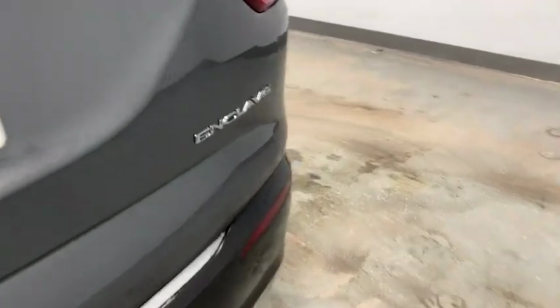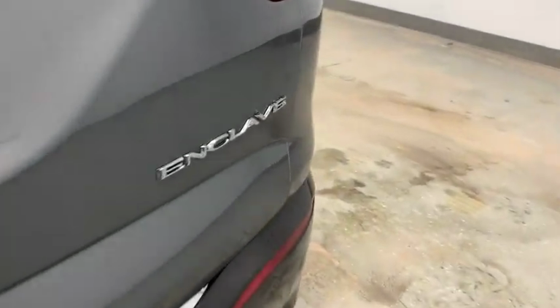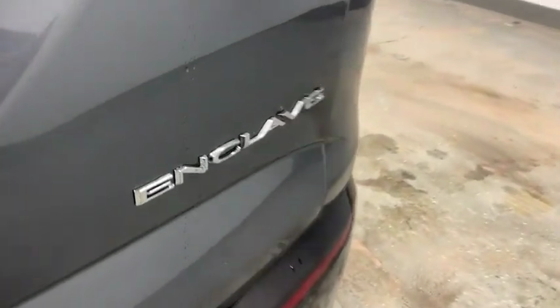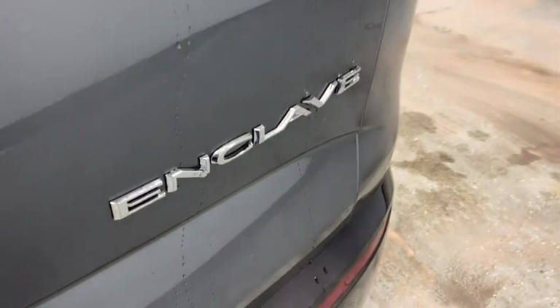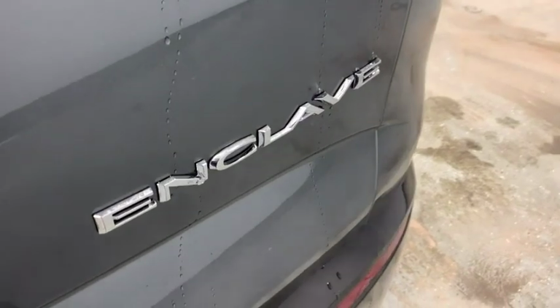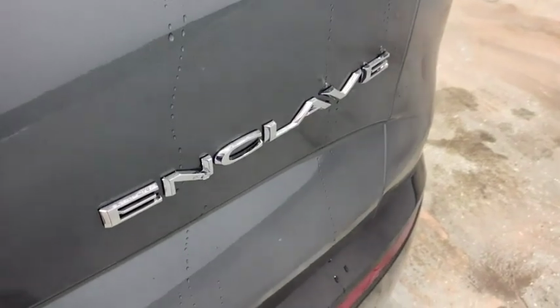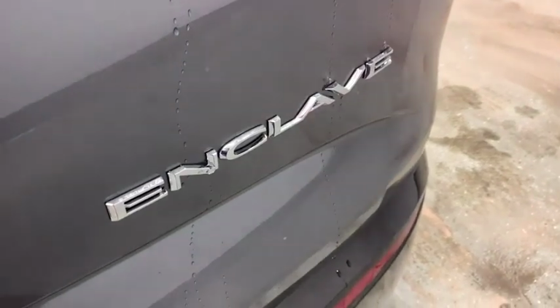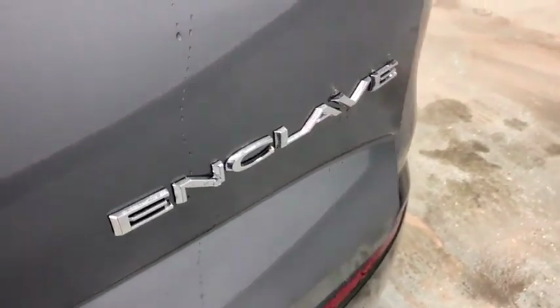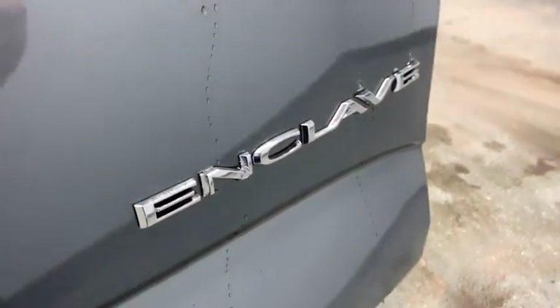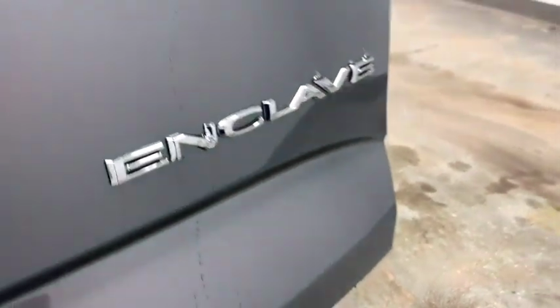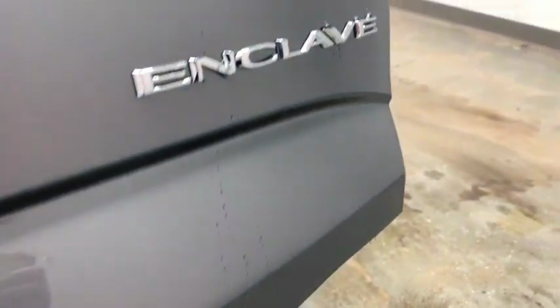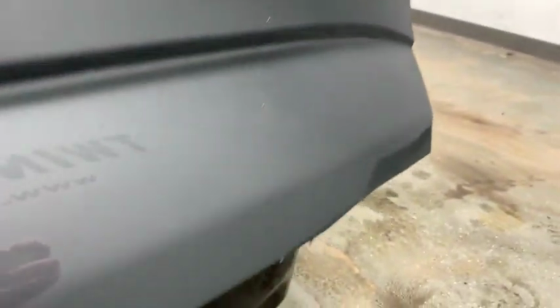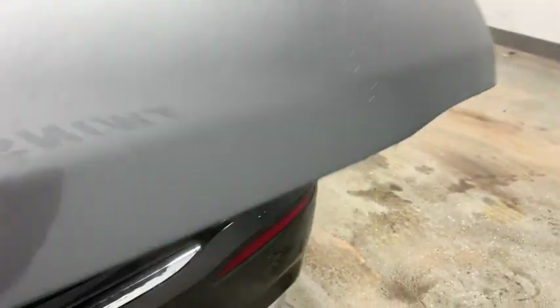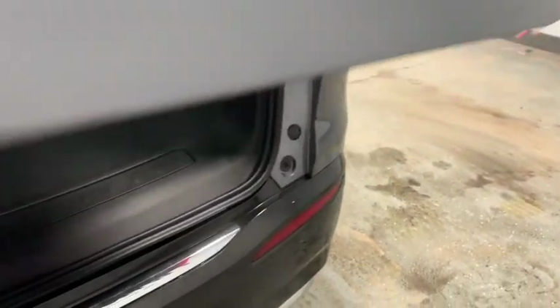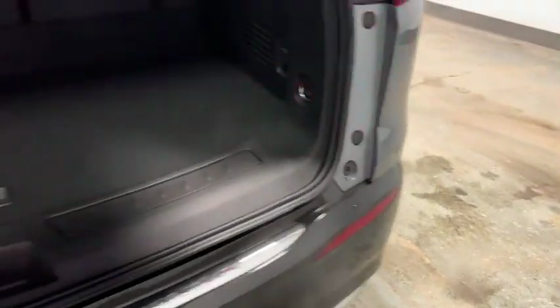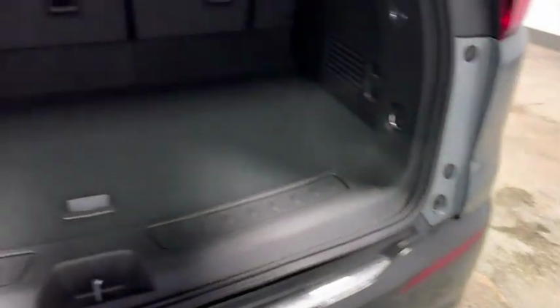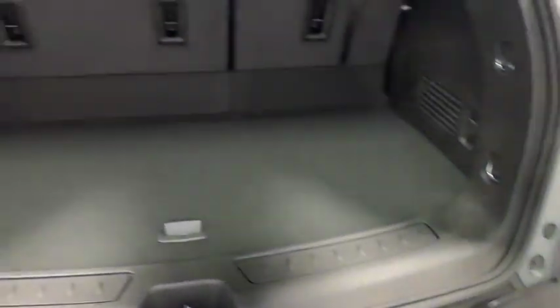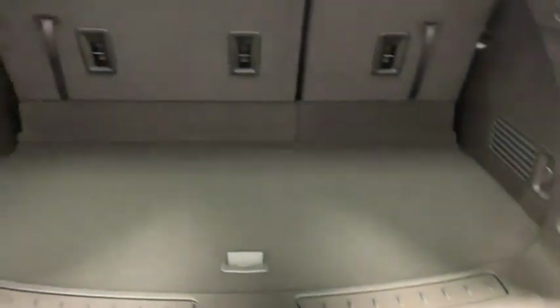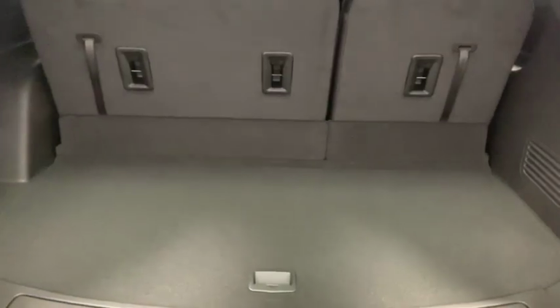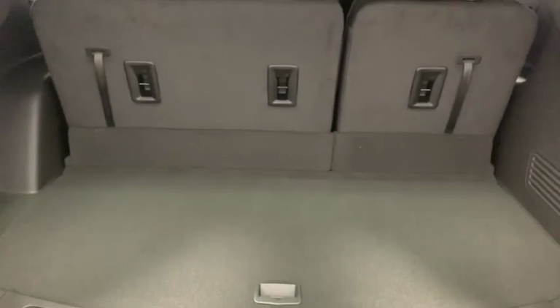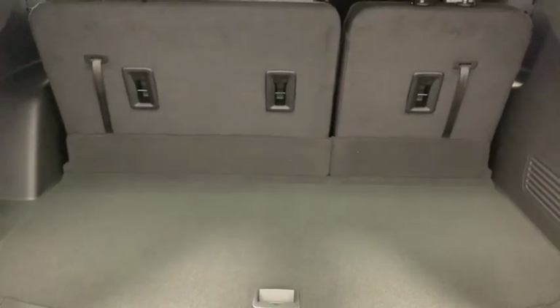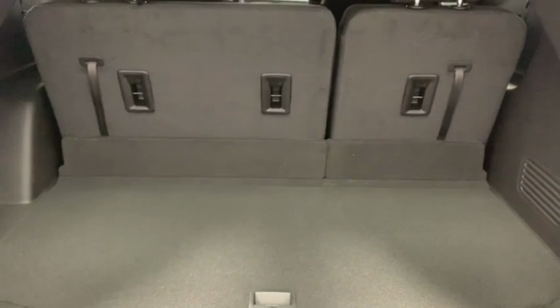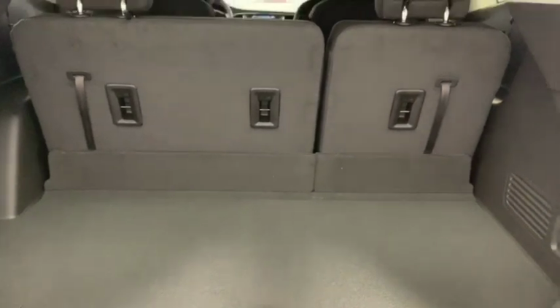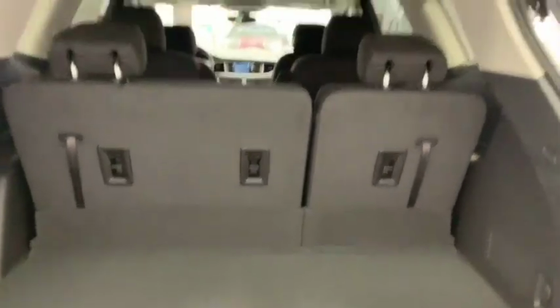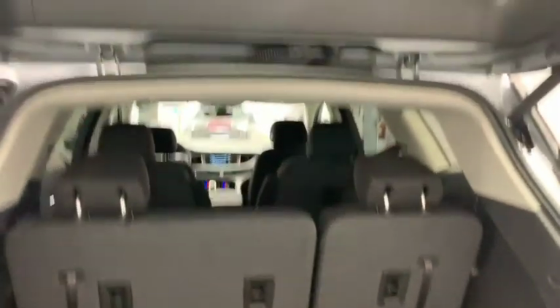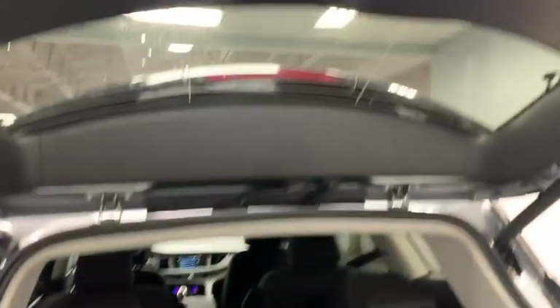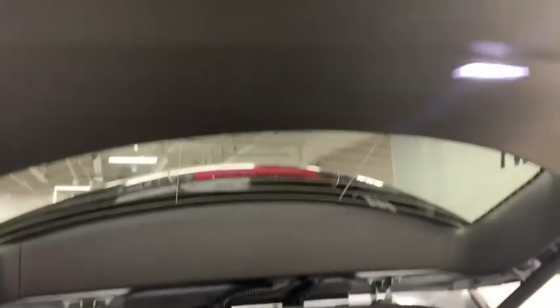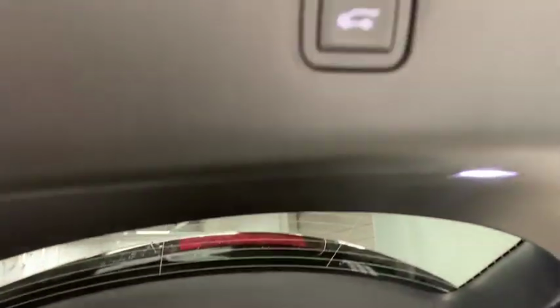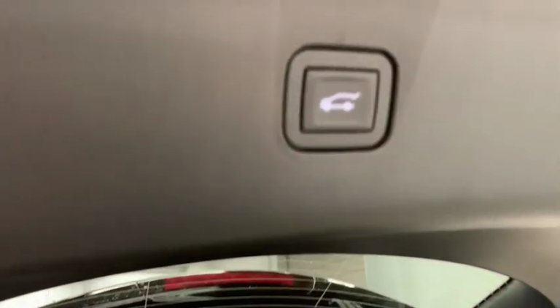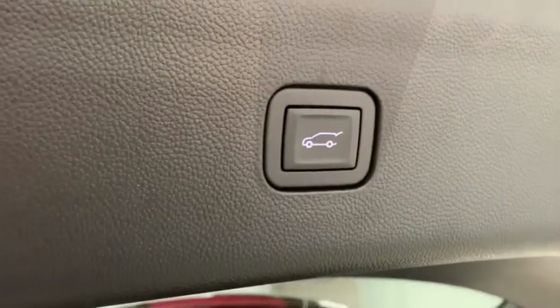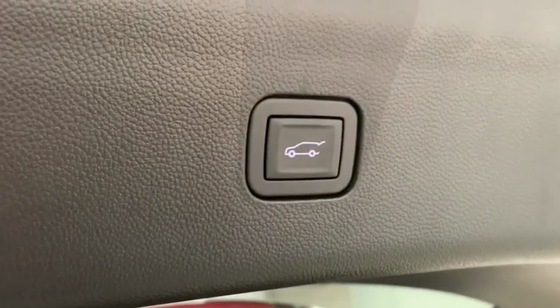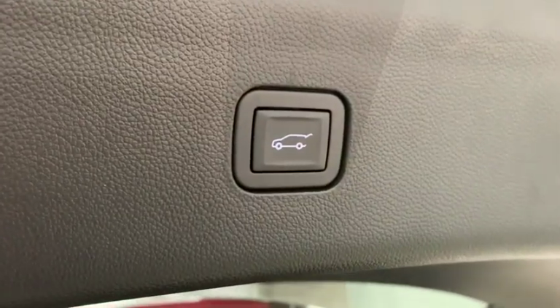Heated front driver and passenger seats, power windows, rear window defroster, security system, trip computer, compass, tachometer.